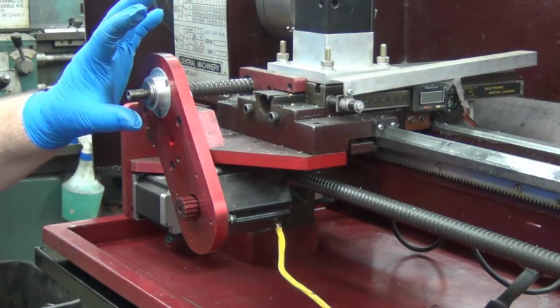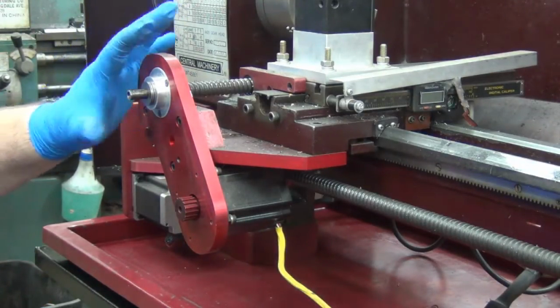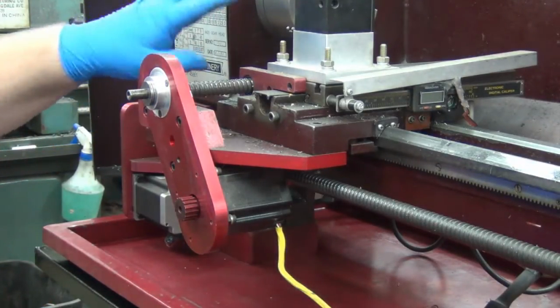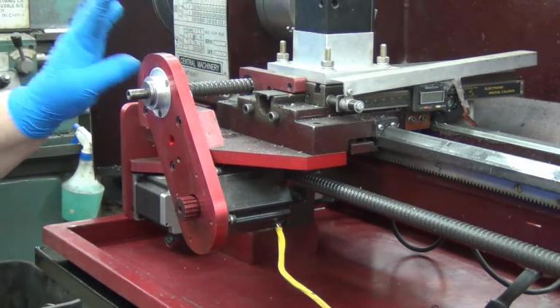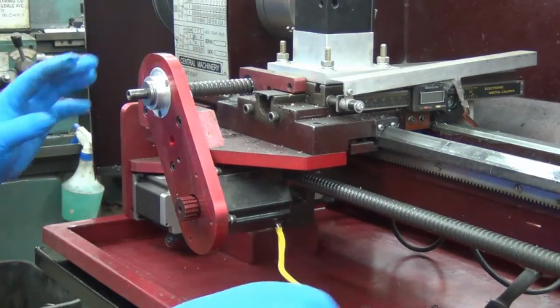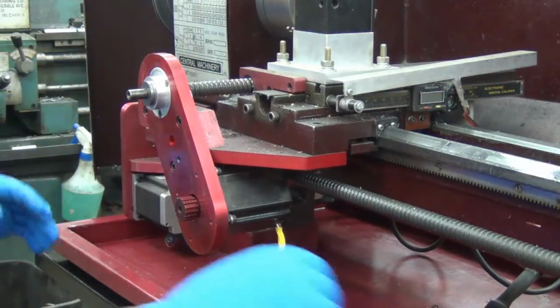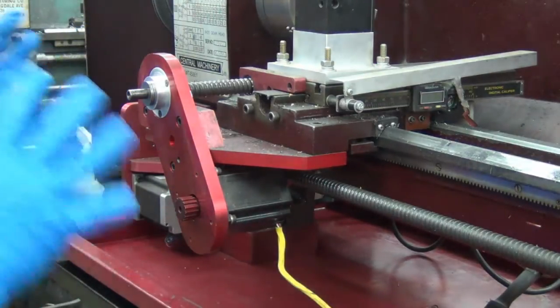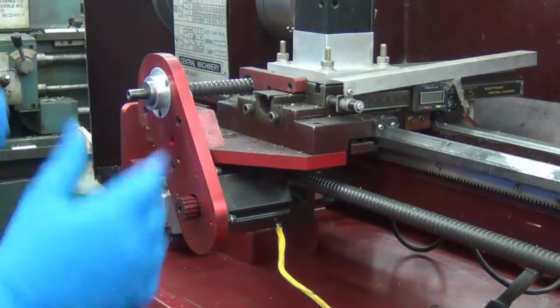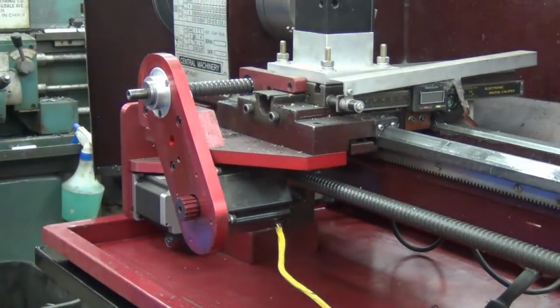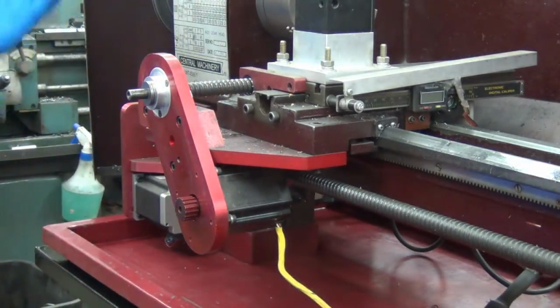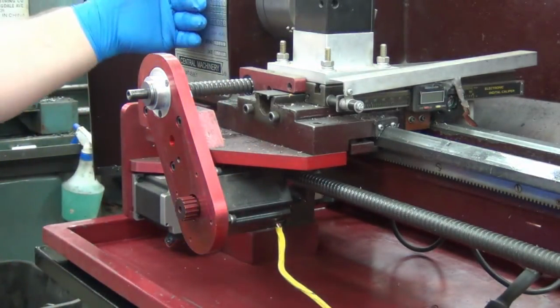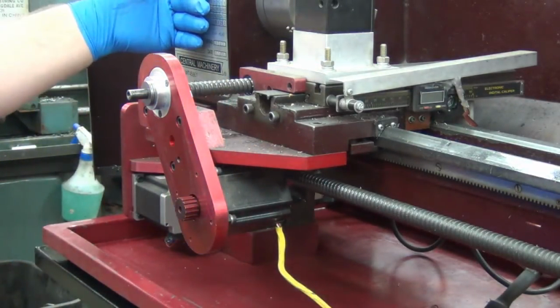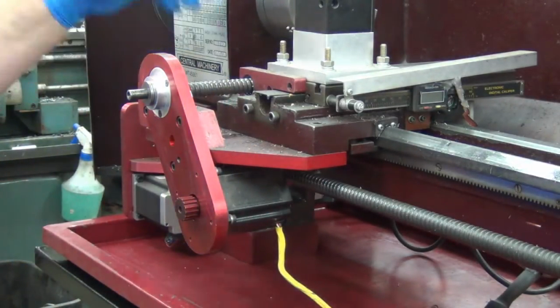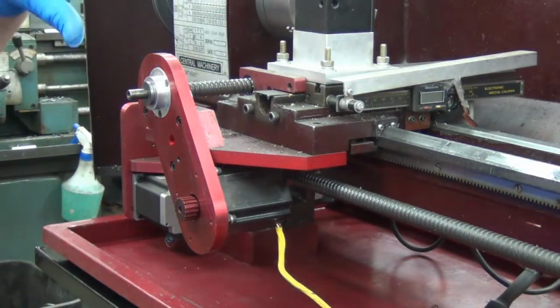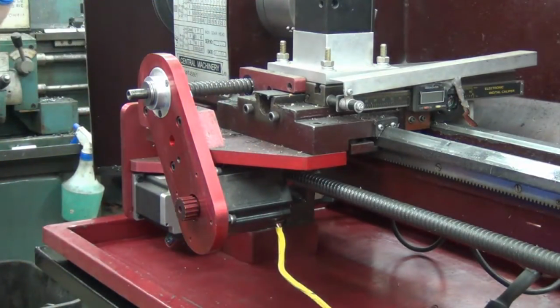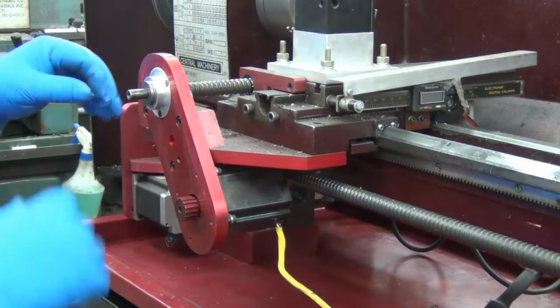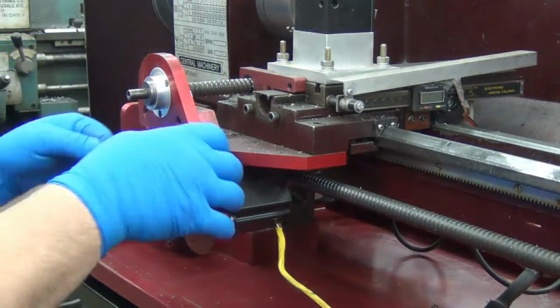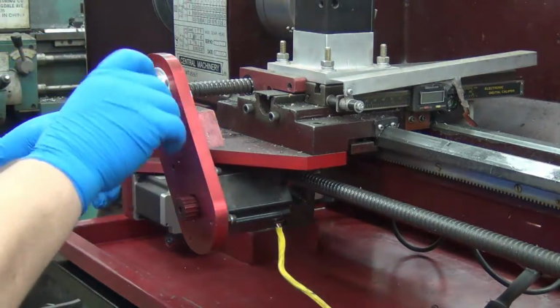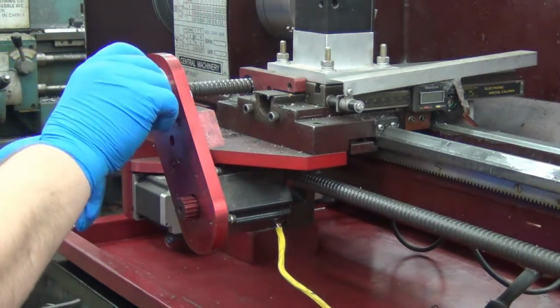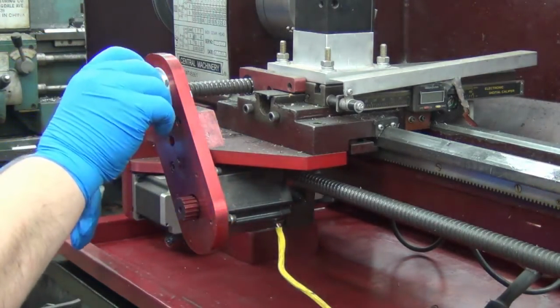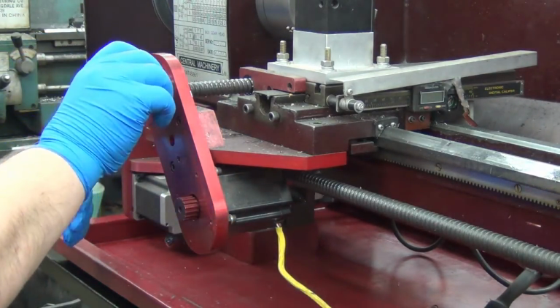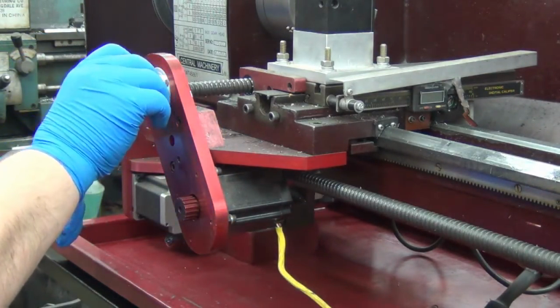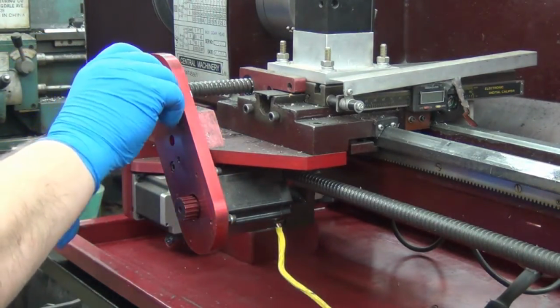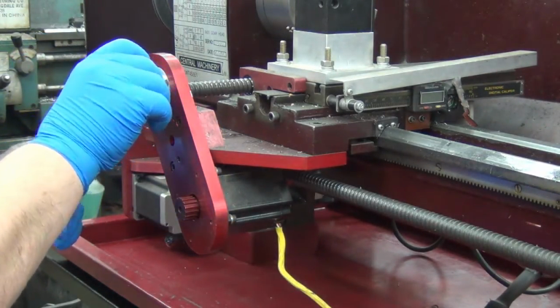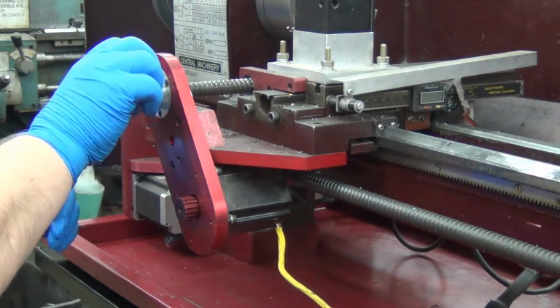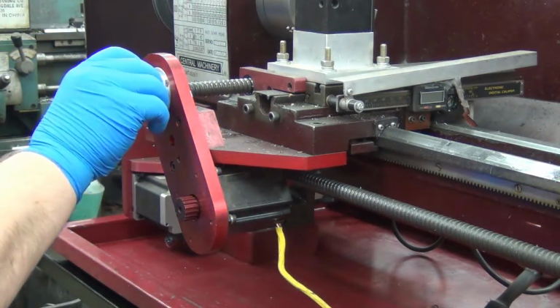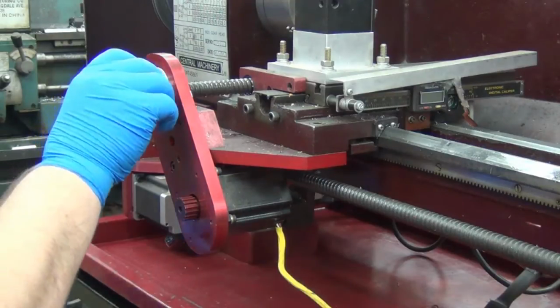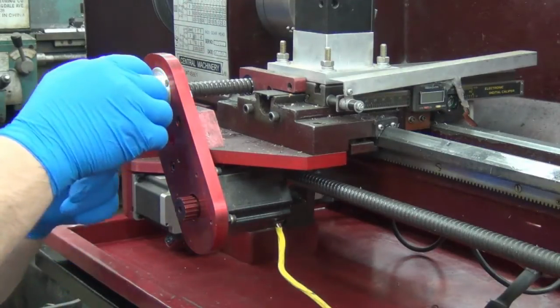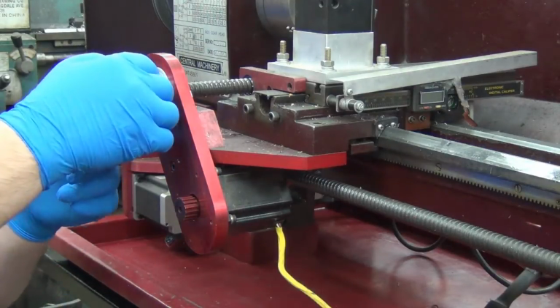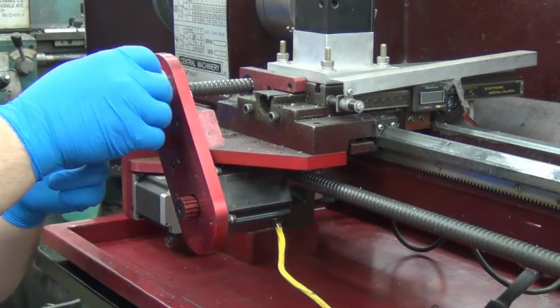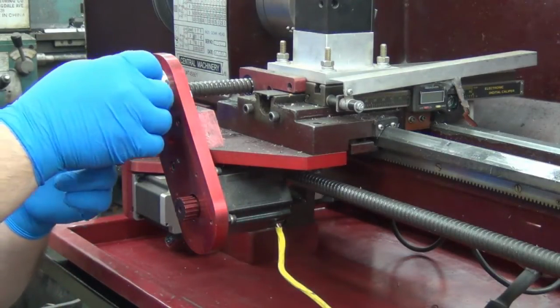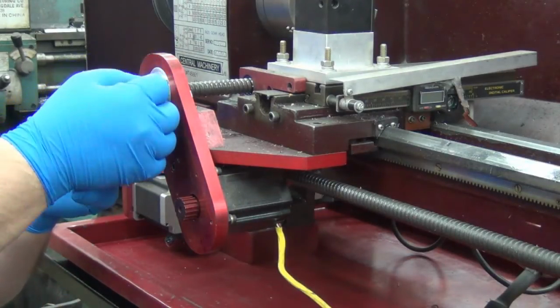Not only does that give me RPMs, that also gives me spindle position. I vaguely remember talking to the guy on the phone and he said something to the effect that this machine would do threading. So with that installed, if I can get that hooked up to Mach 3 and everything, I'm kind of golden. I got a lot more lathe than I bargained for.